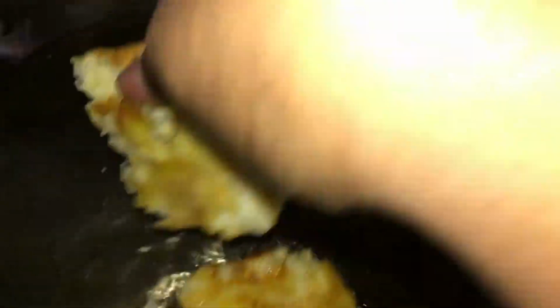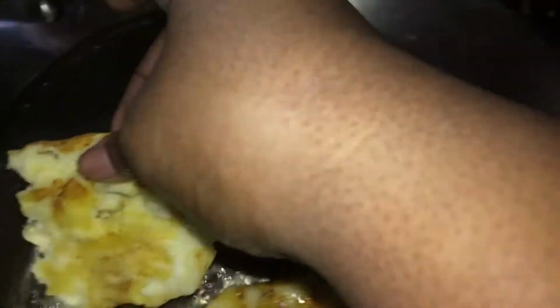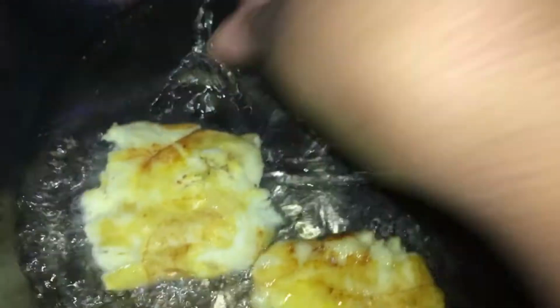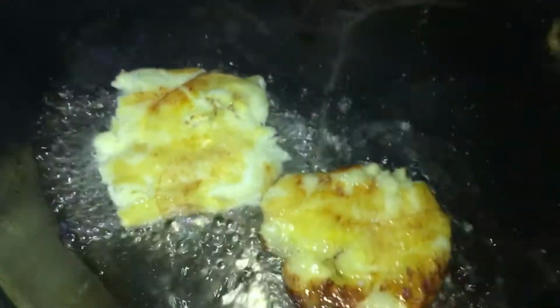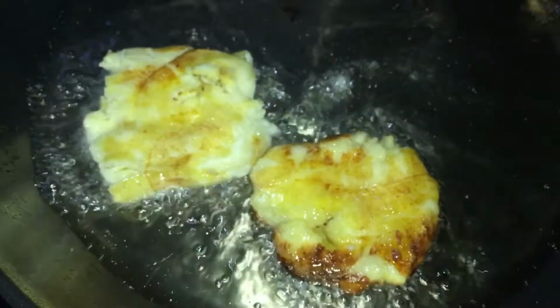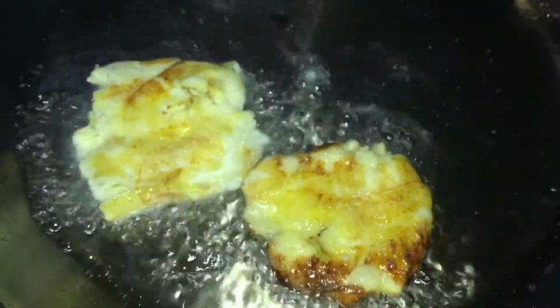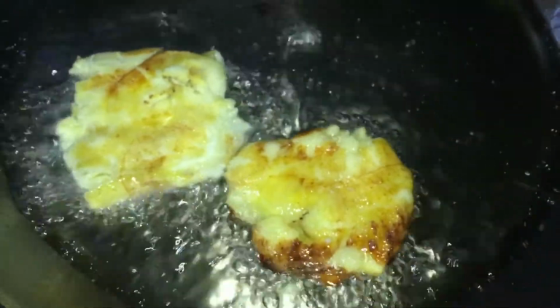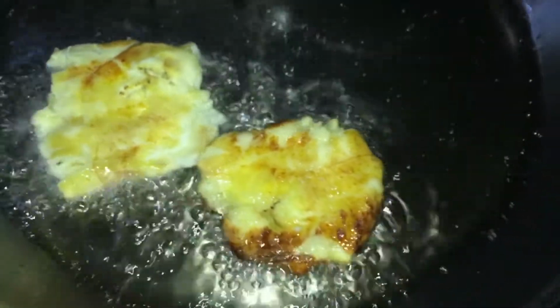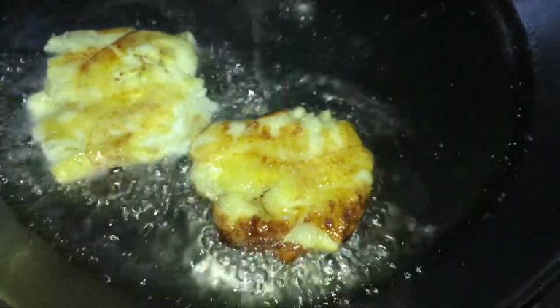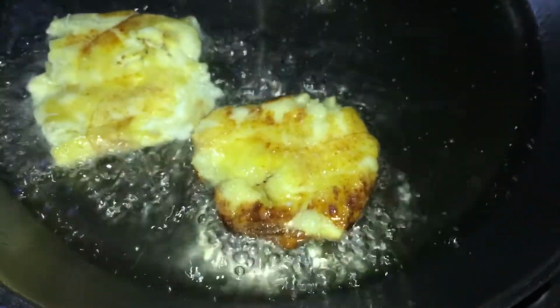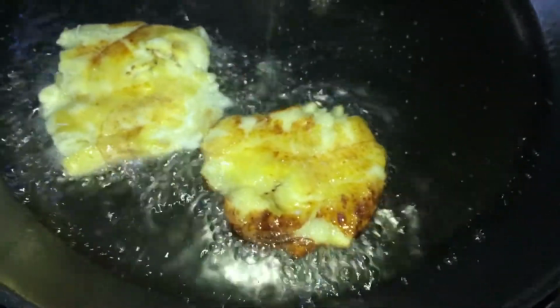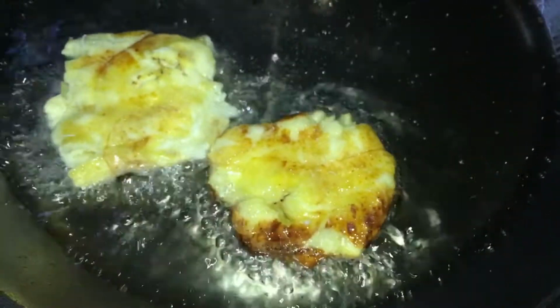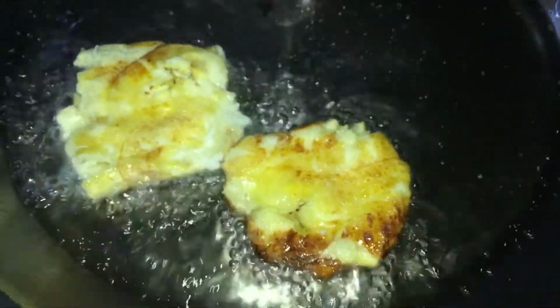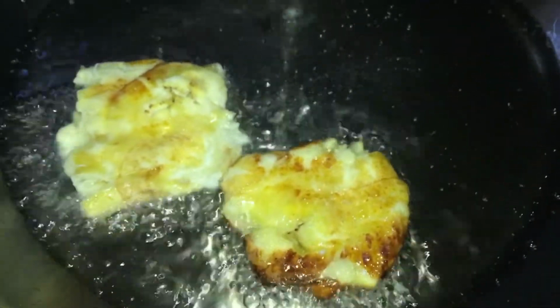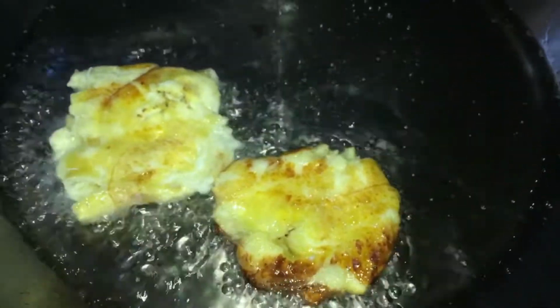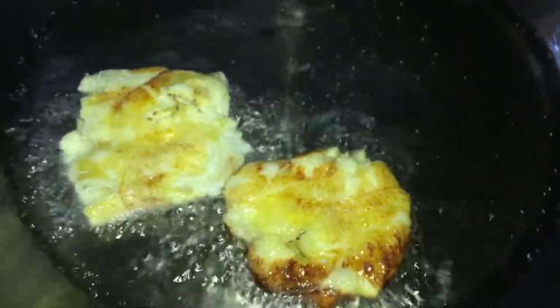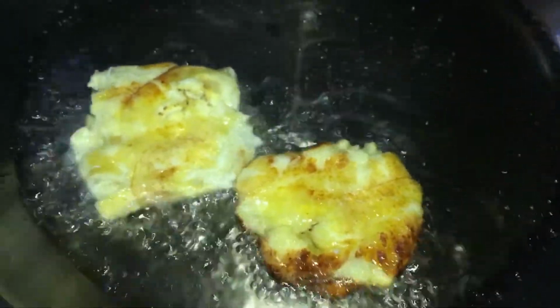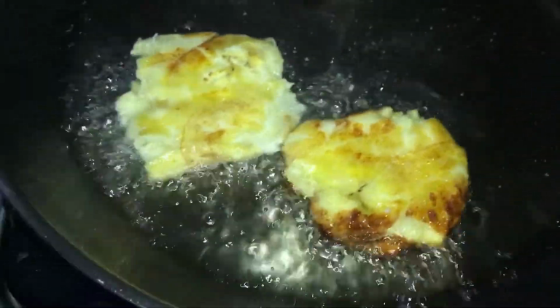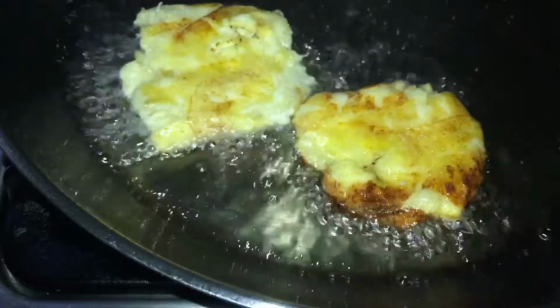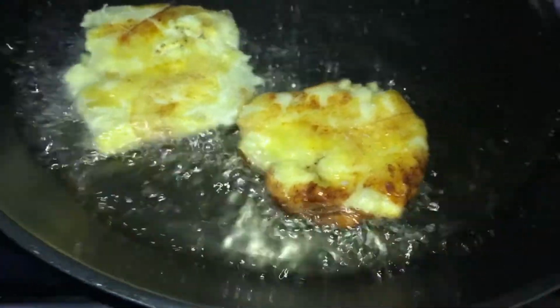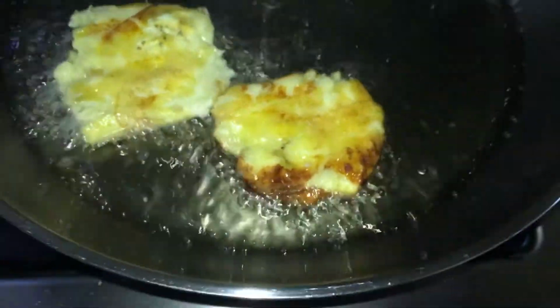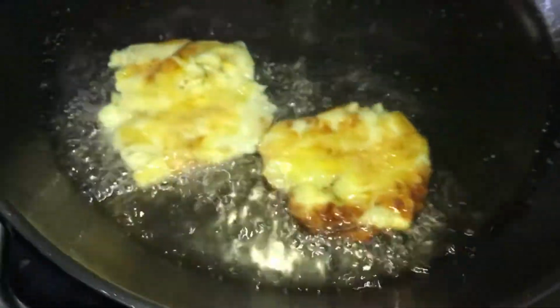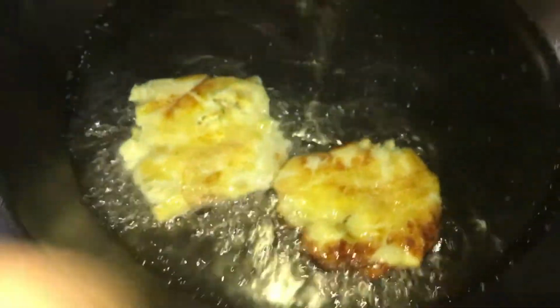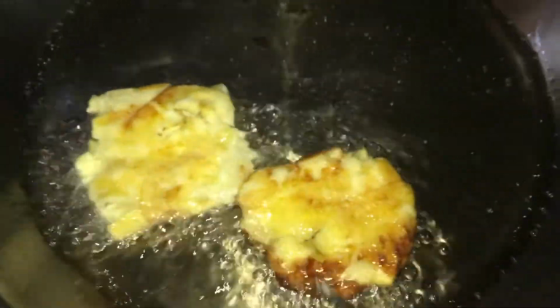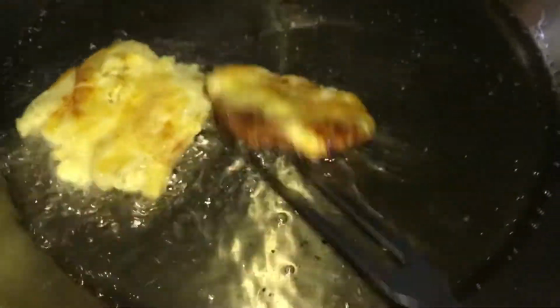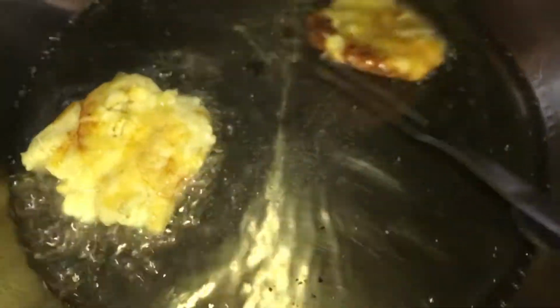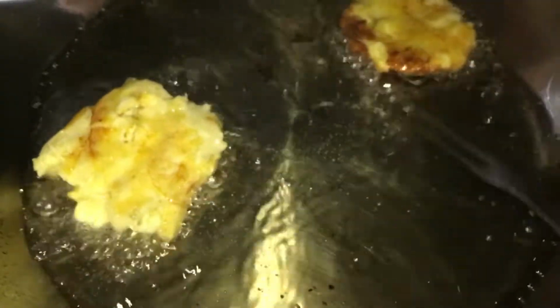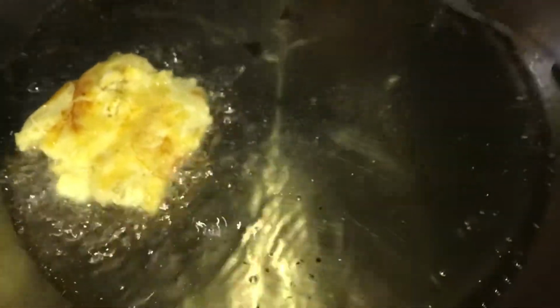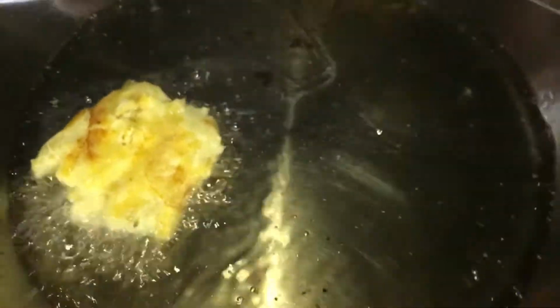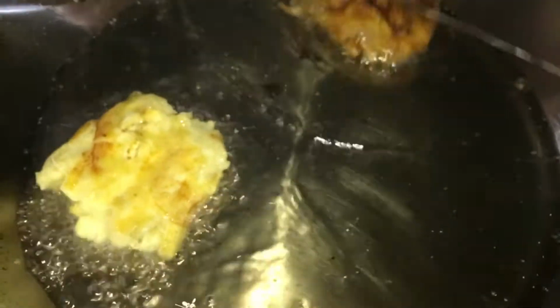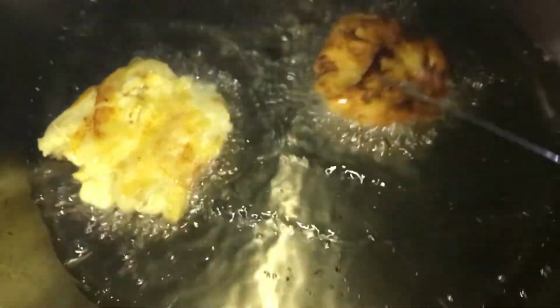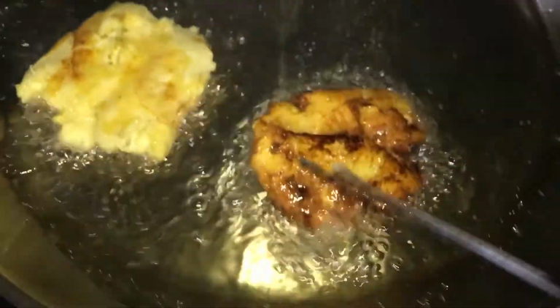Once you put them to fry for the second time, pay very close attention because they will start to brown very quickly. For this step you probably only need to fry them for about two minutes.